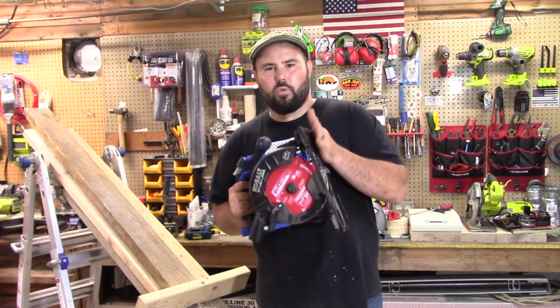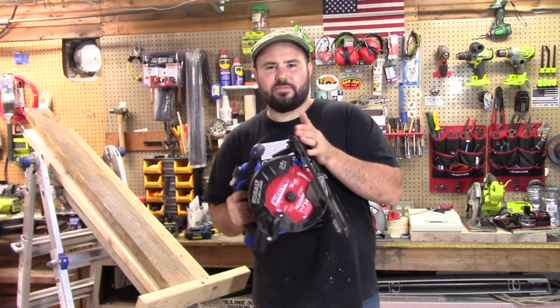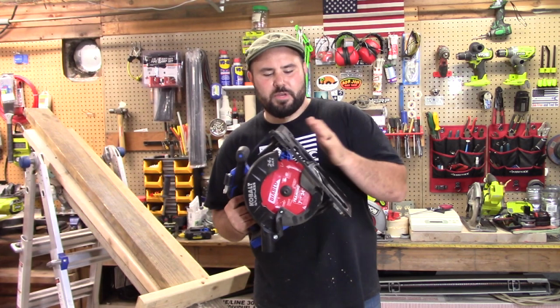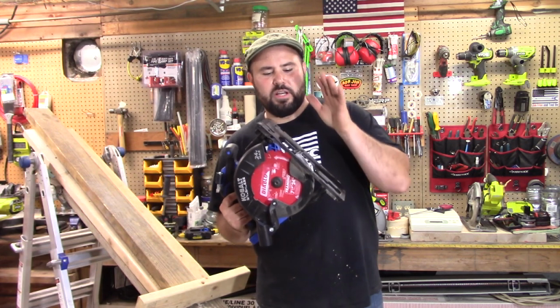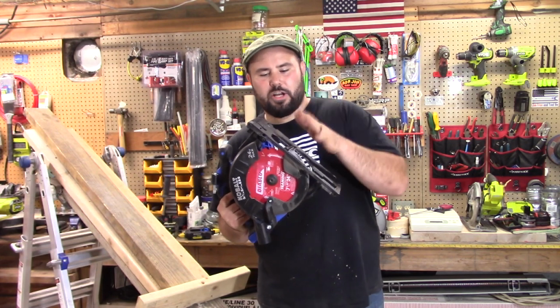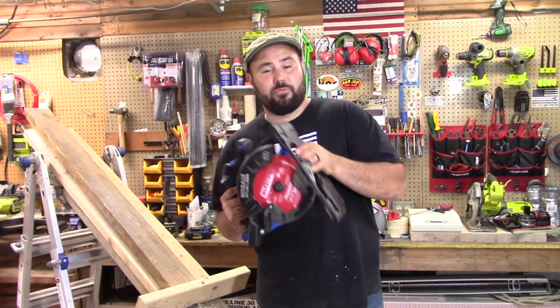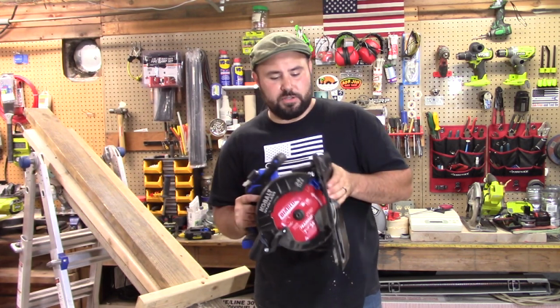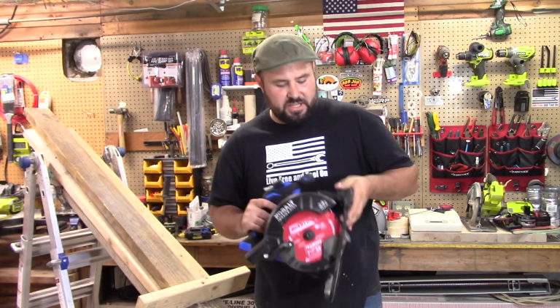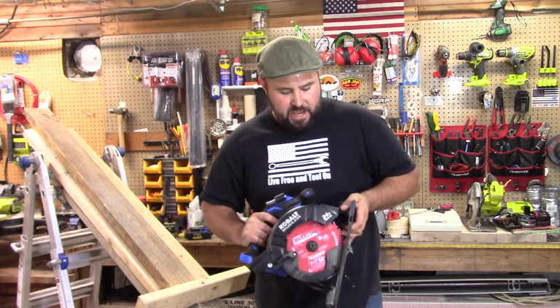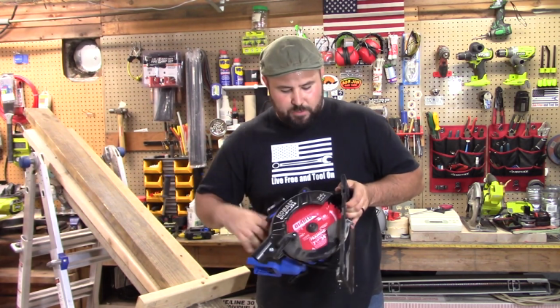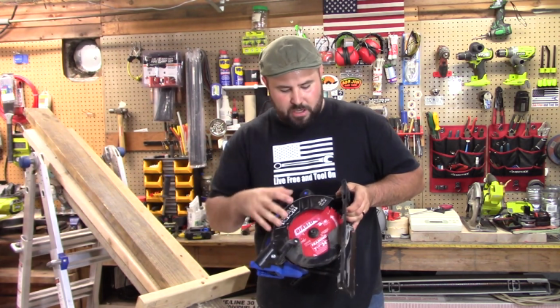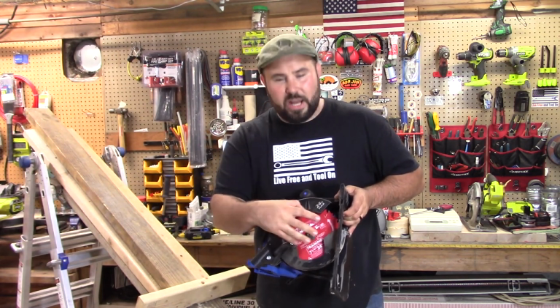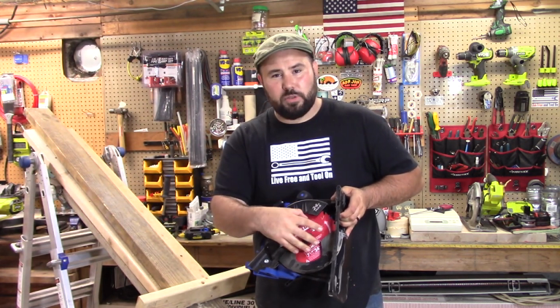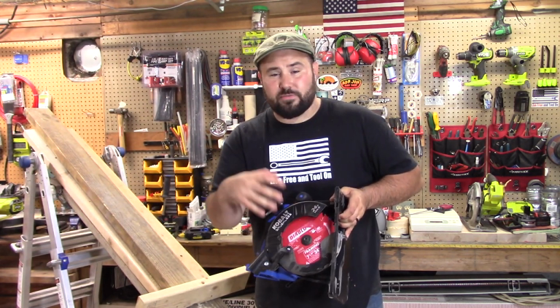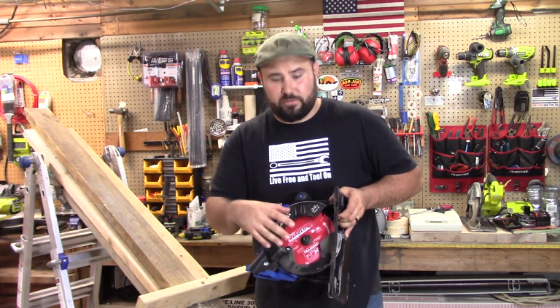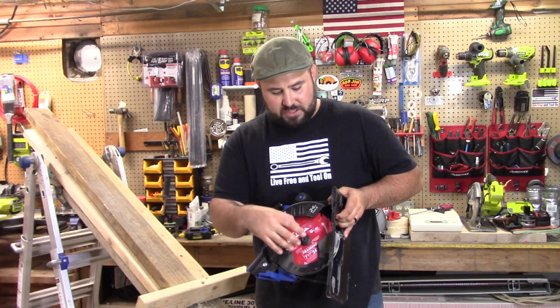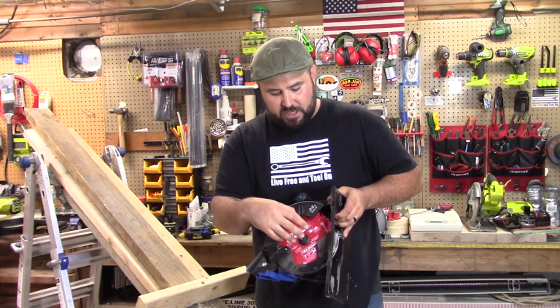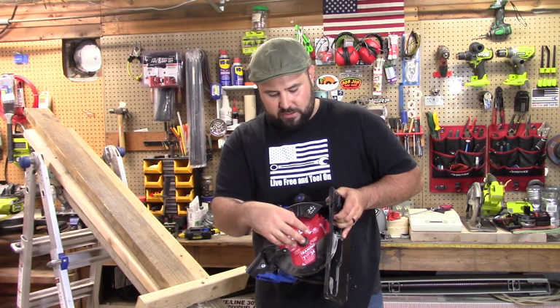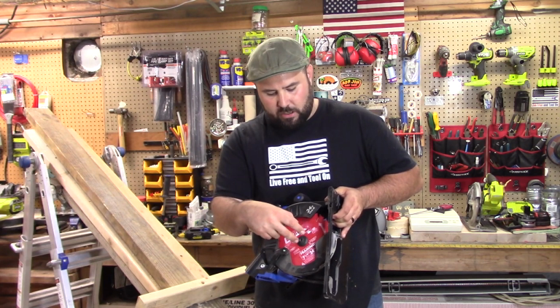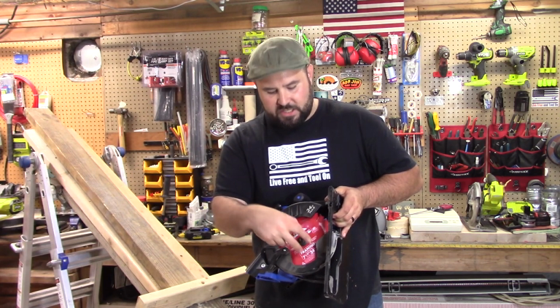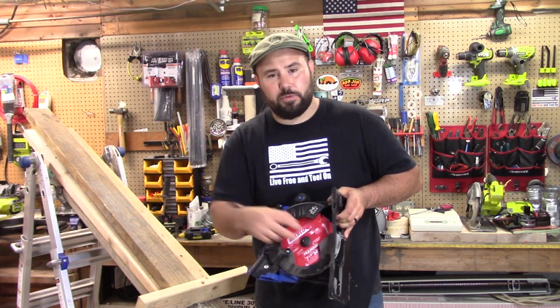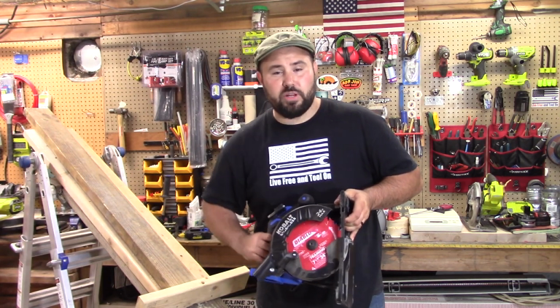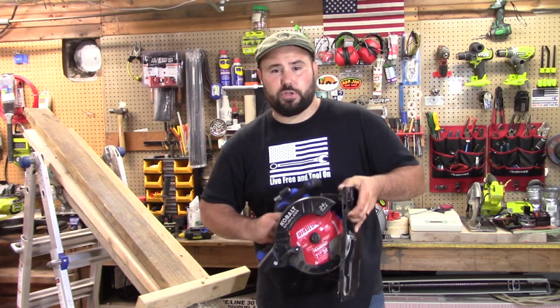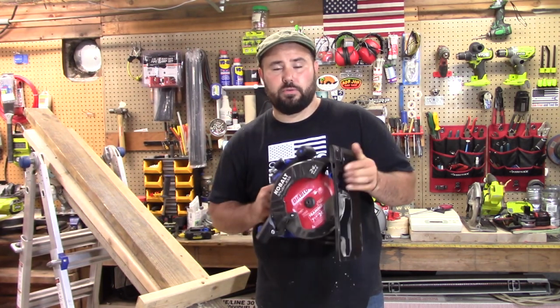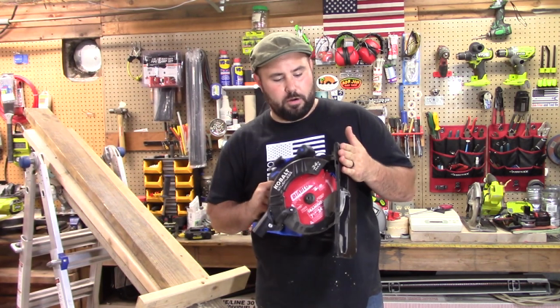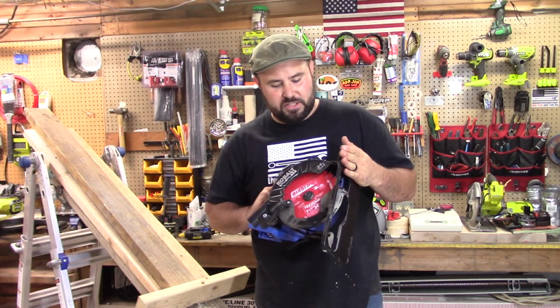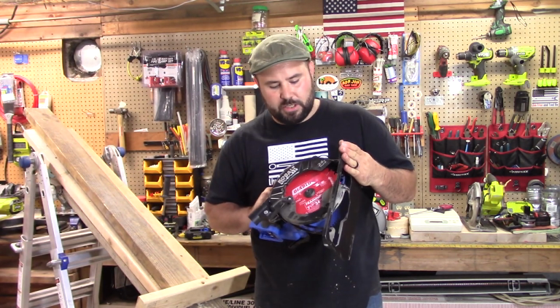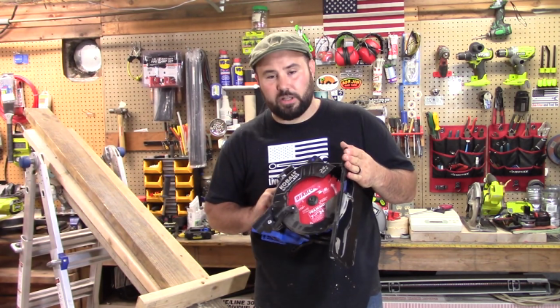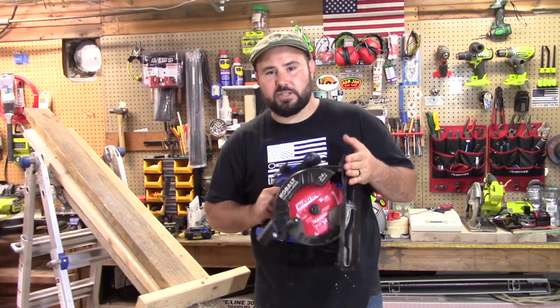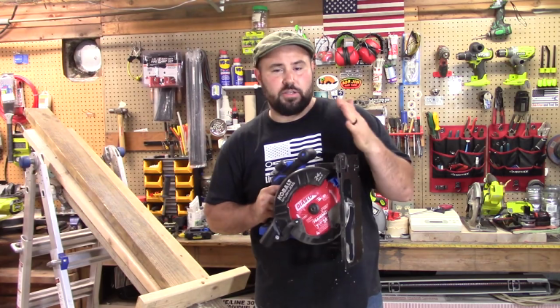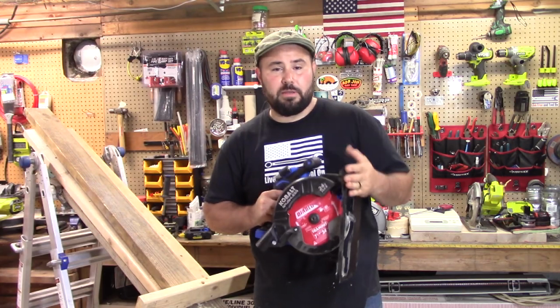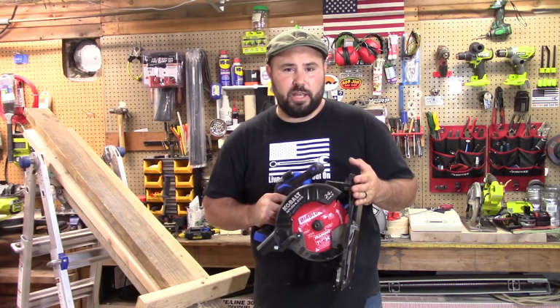One thing I forgot to mention before we get into the test: I am using brand new blades for all of these. These are the Diablo 24-tooth carbide-tipped blades — these are framing blades.